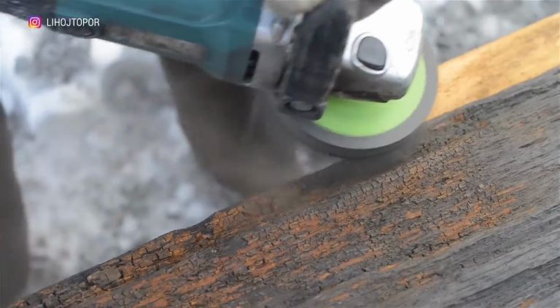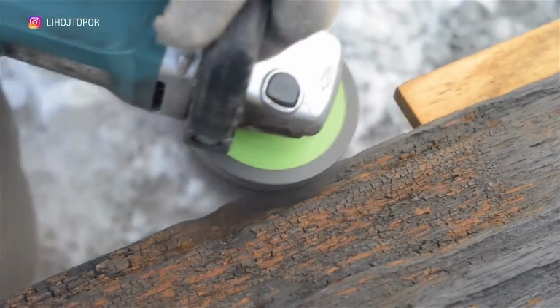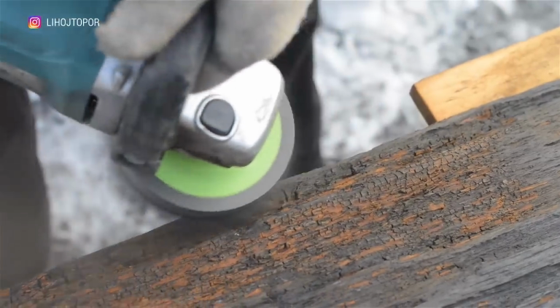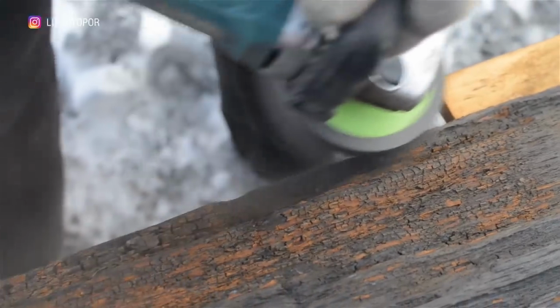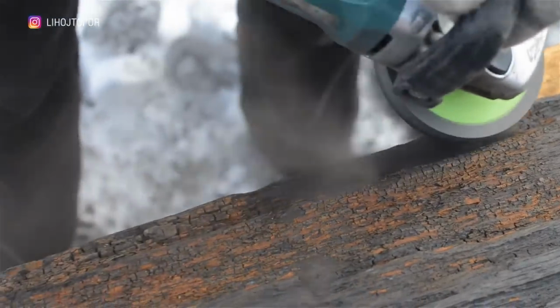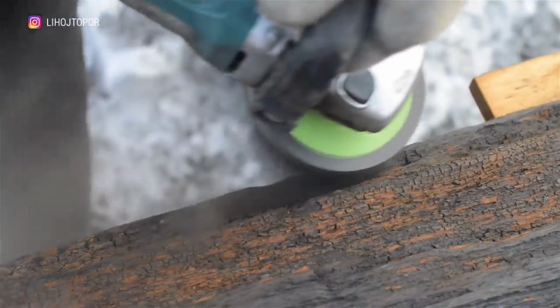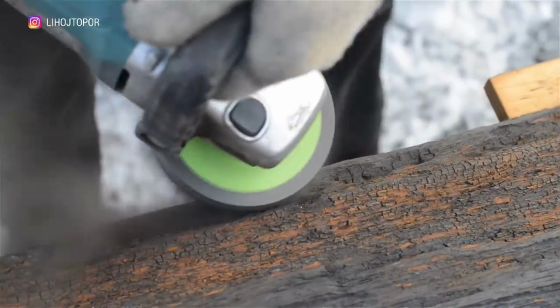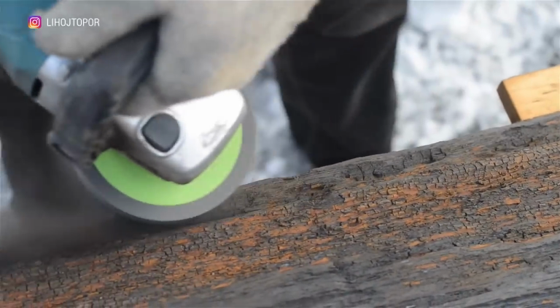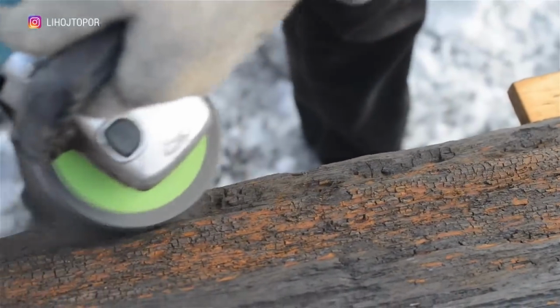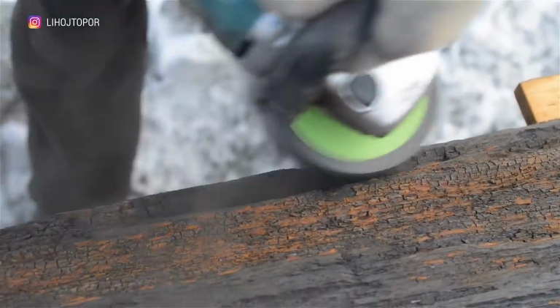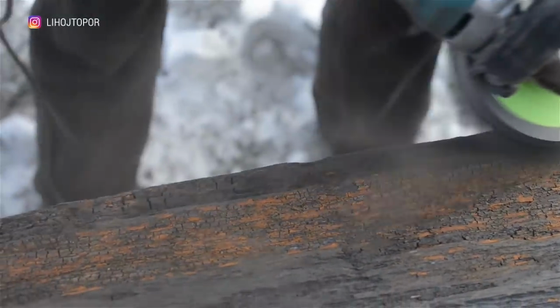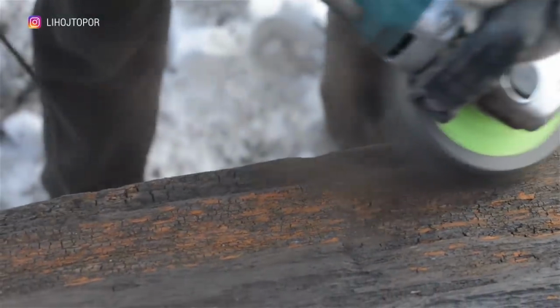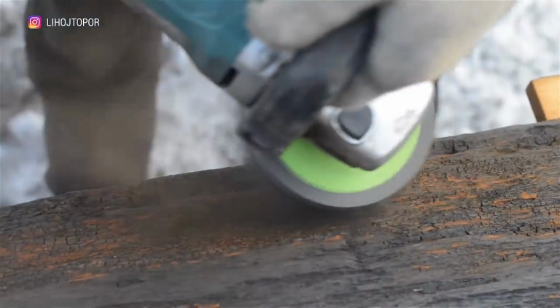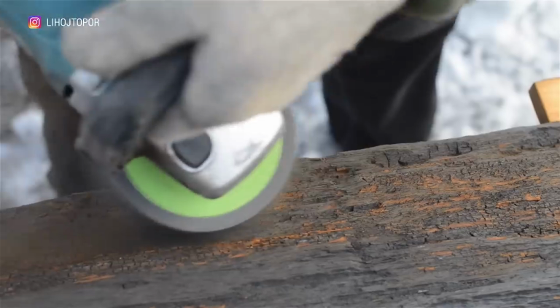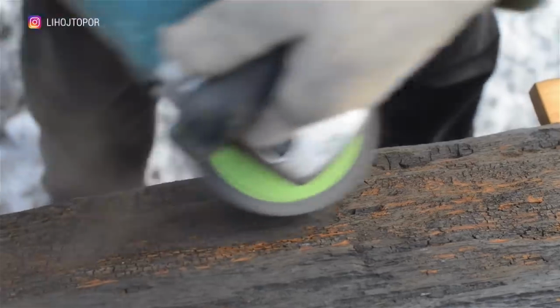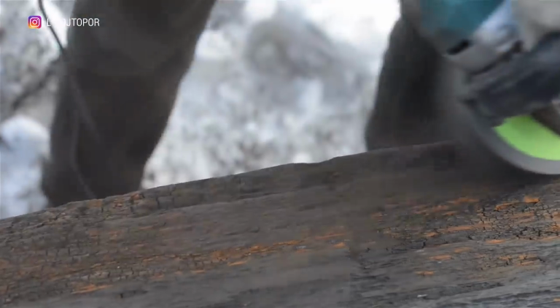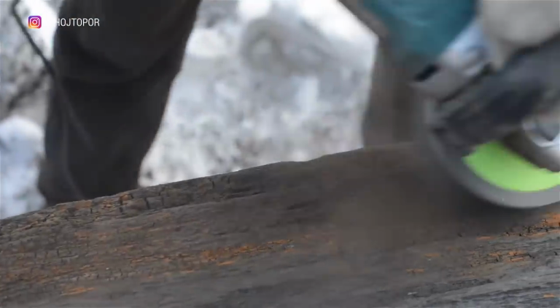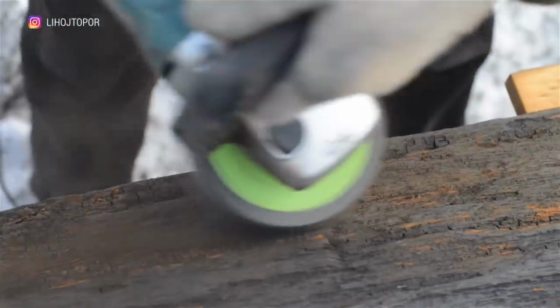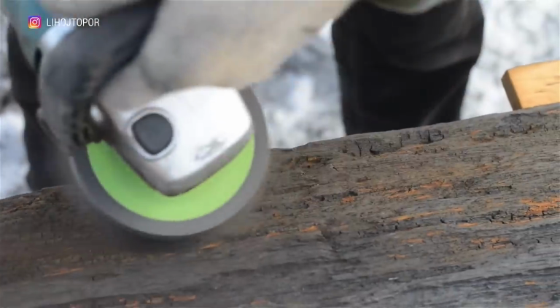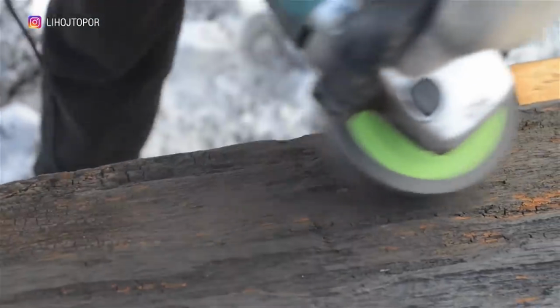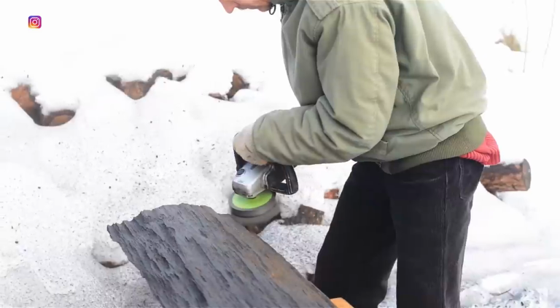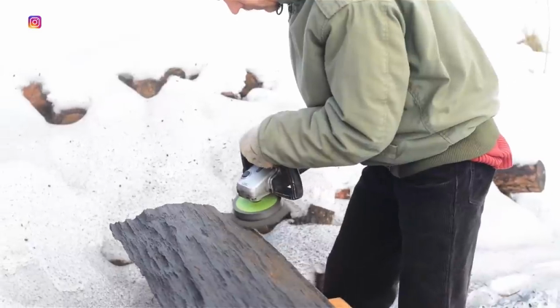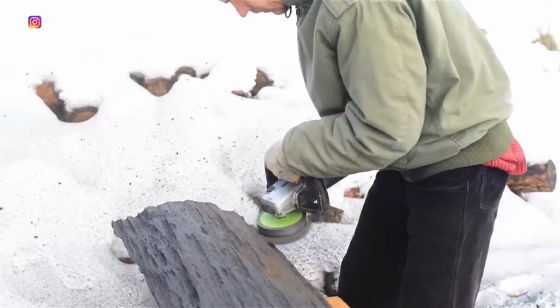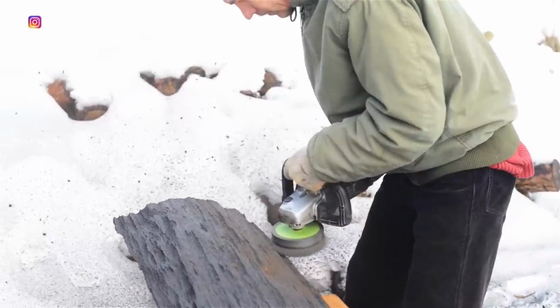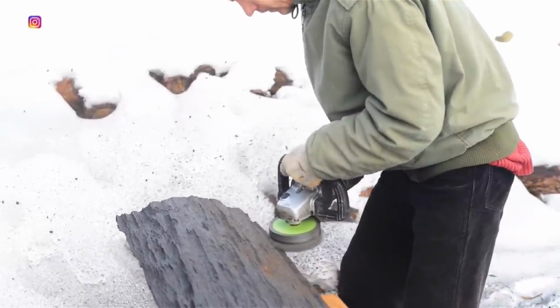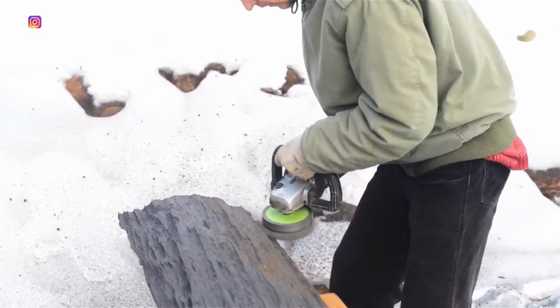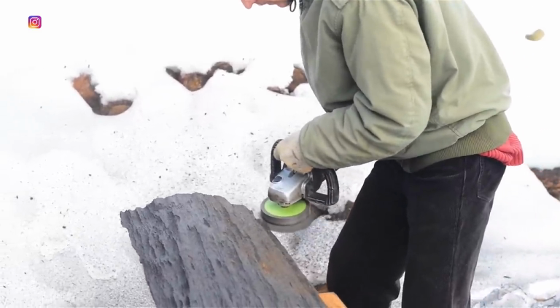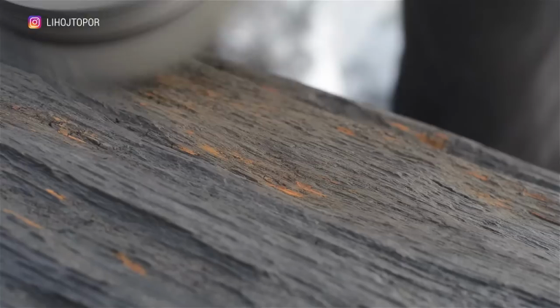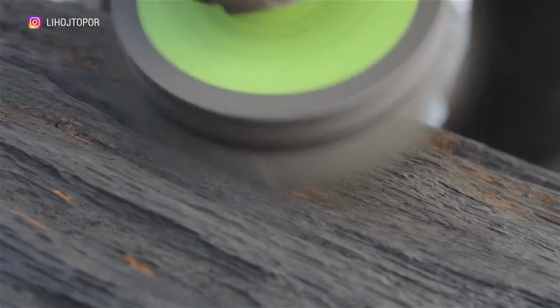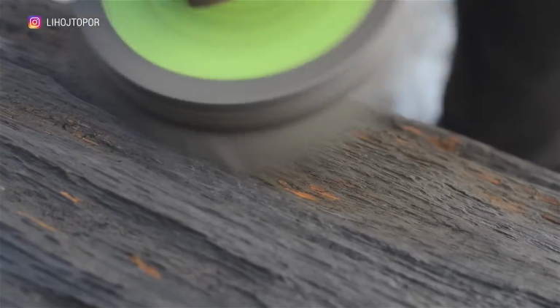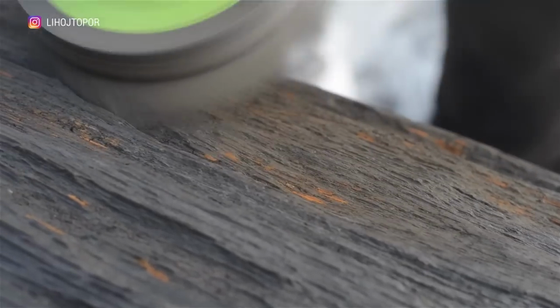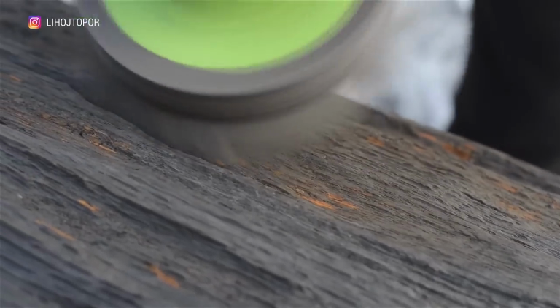The countertop will be made of this kind of bog oak slab which is more than 500 years old. This can be understood by its color — the longer the oak lies in the water, the darker it becomes. There are, of course, many more factors, but I make a rough analysis based on the color.